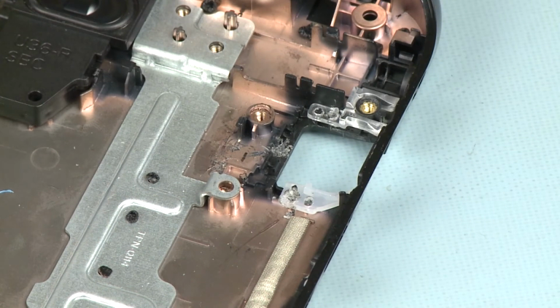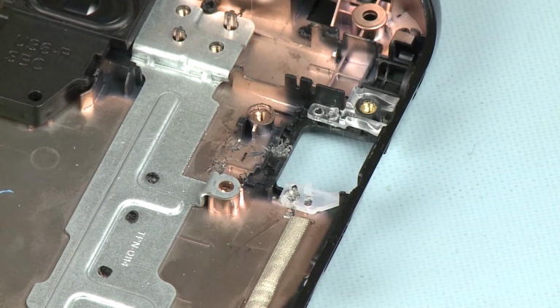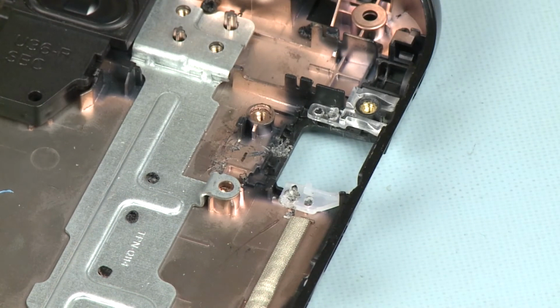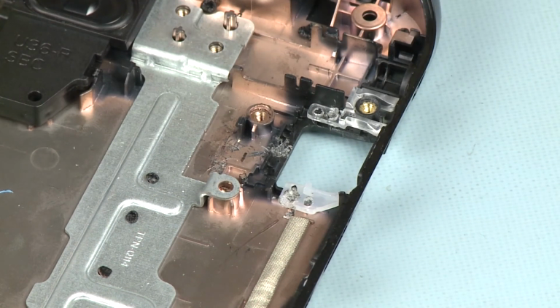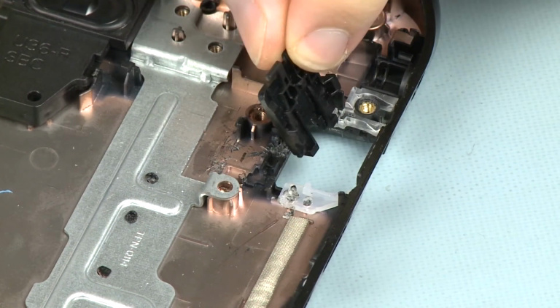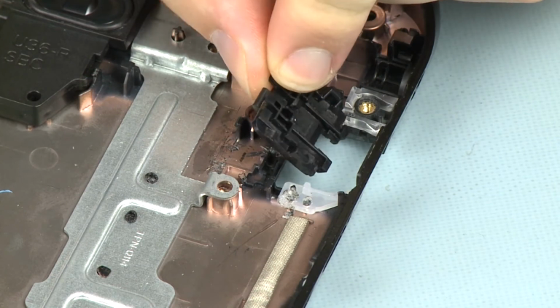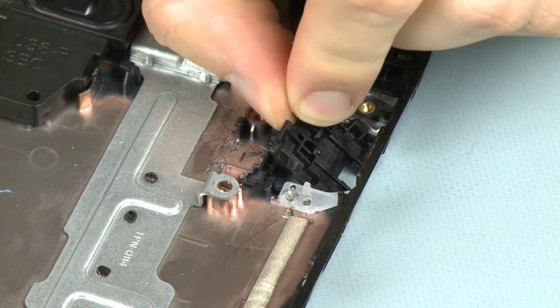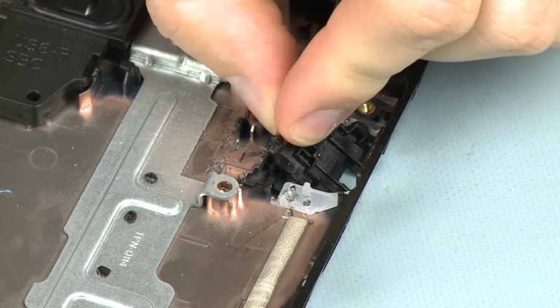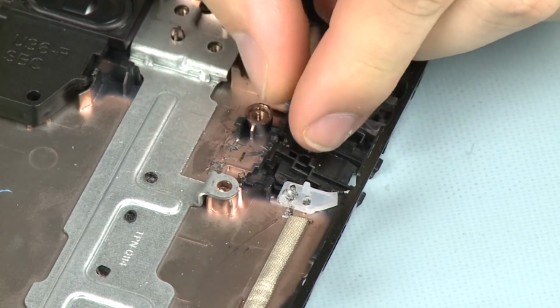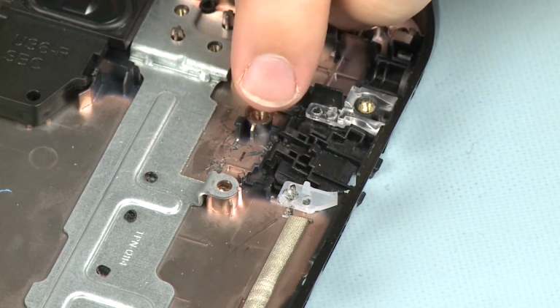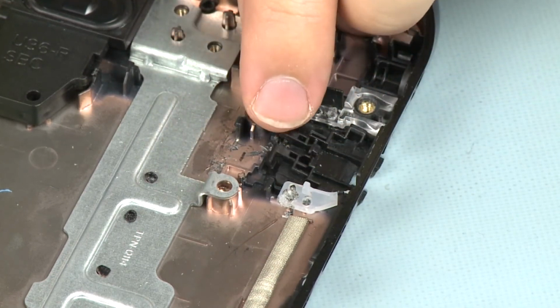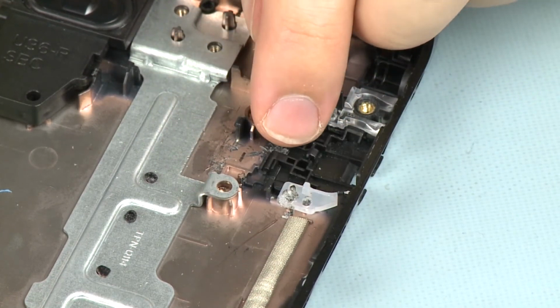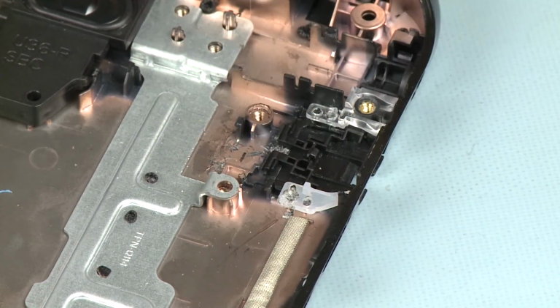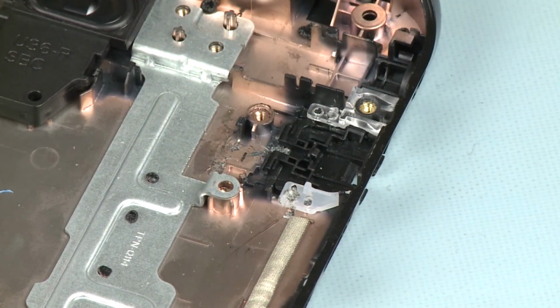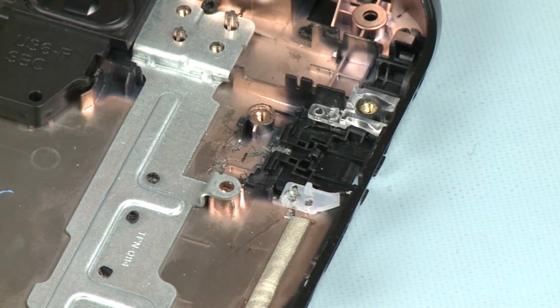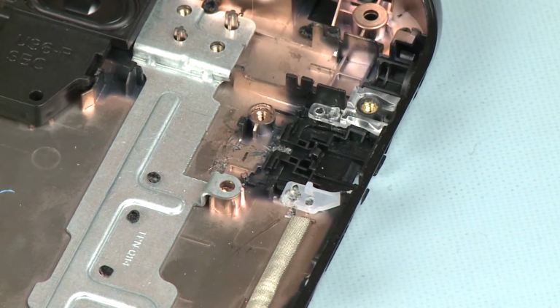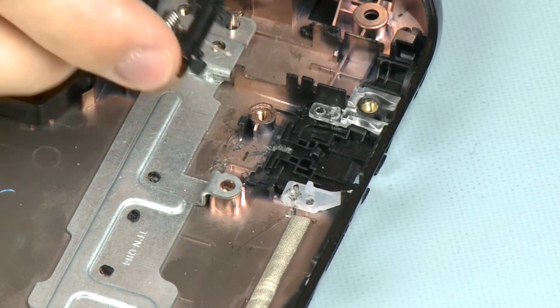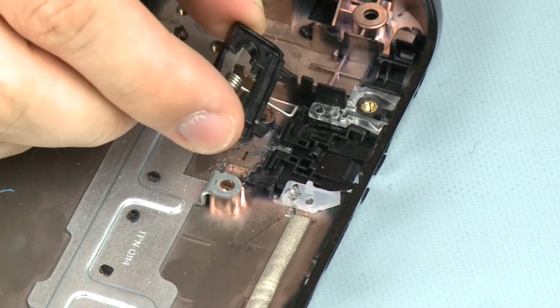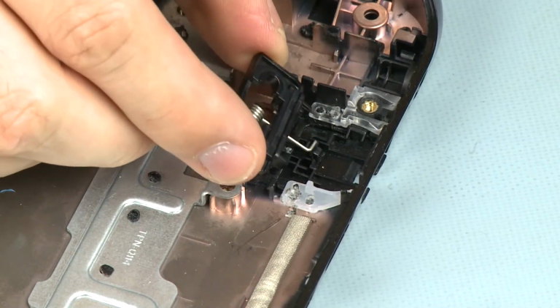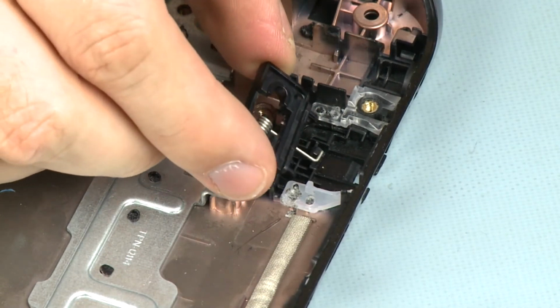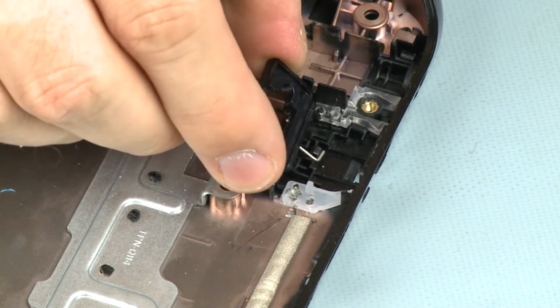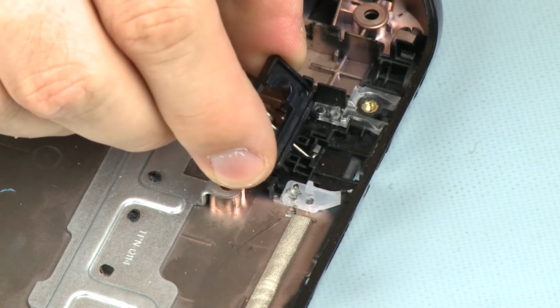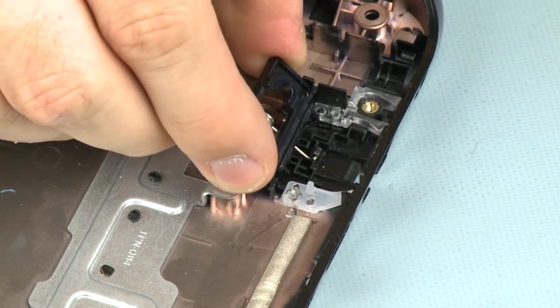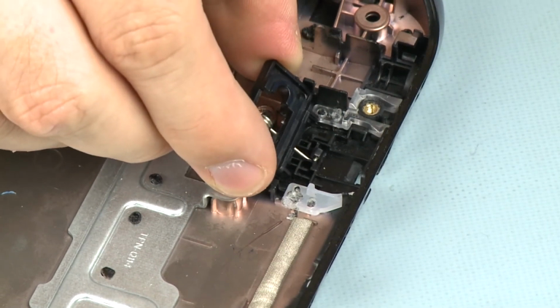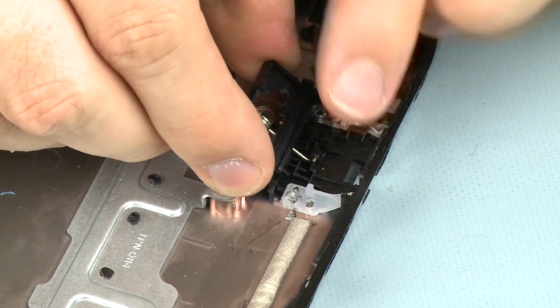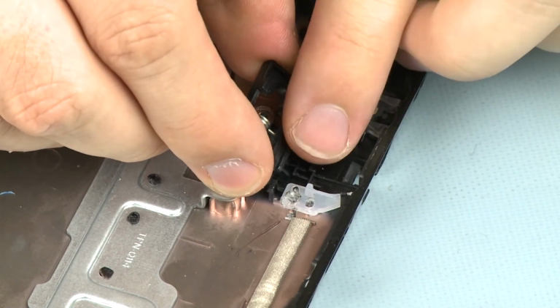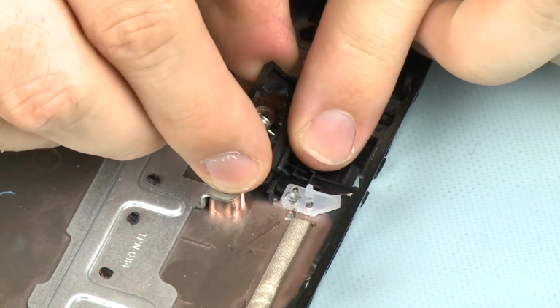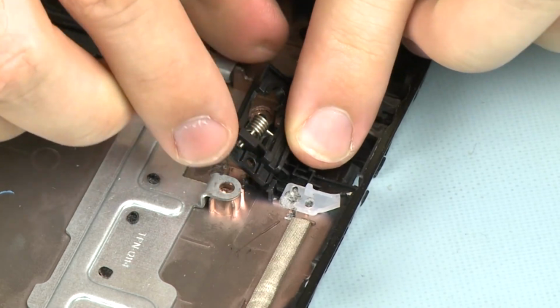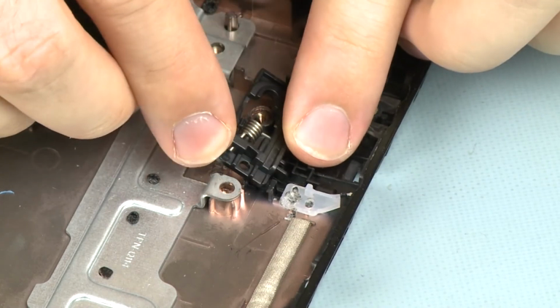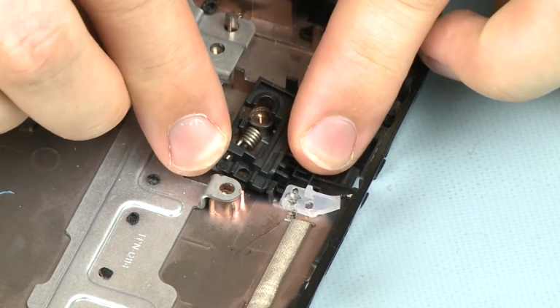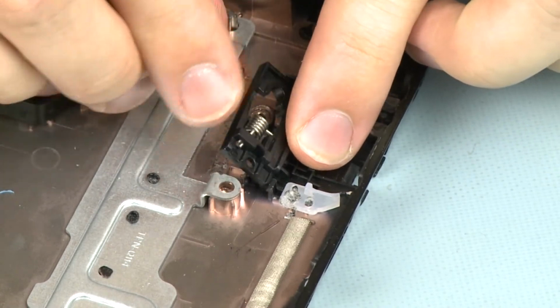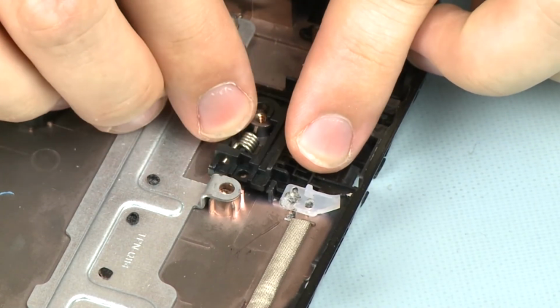Replacement. Place the RJ45 cover into its cradle on the base enclosure. Place the spring into the retention tab on the RJ45 cover and place the RJ45 cap onto its alignment pins.